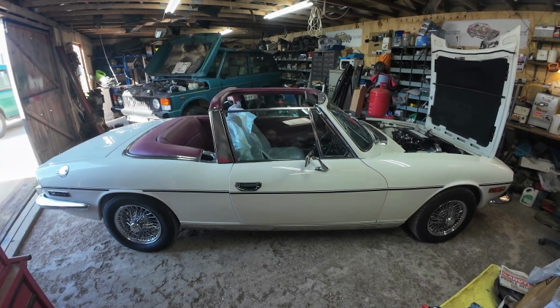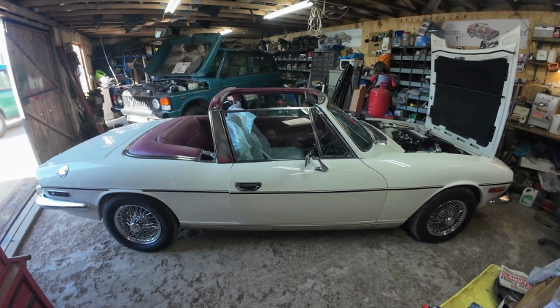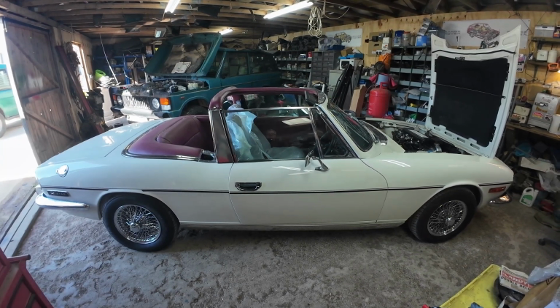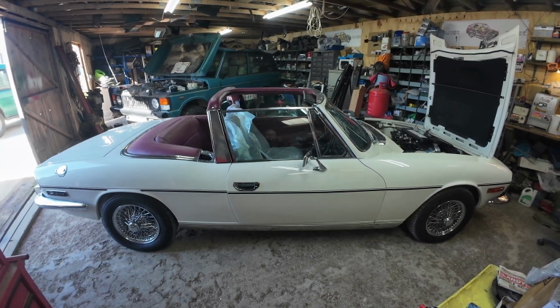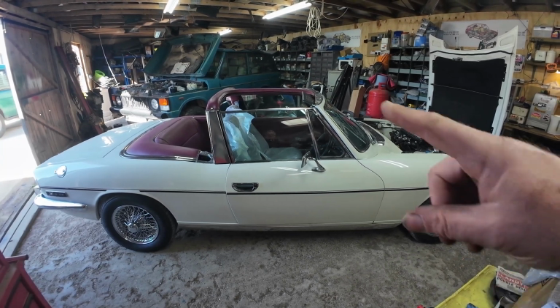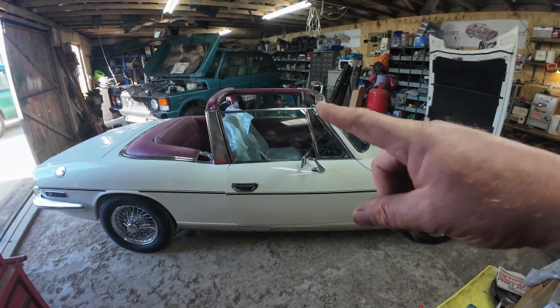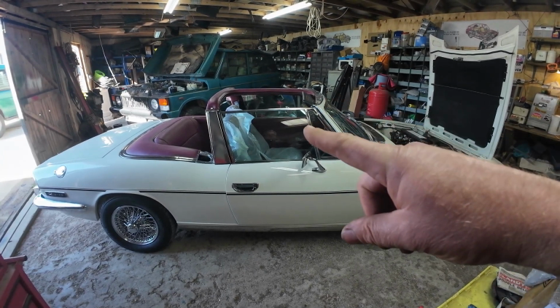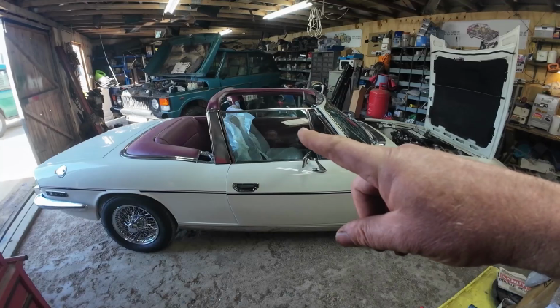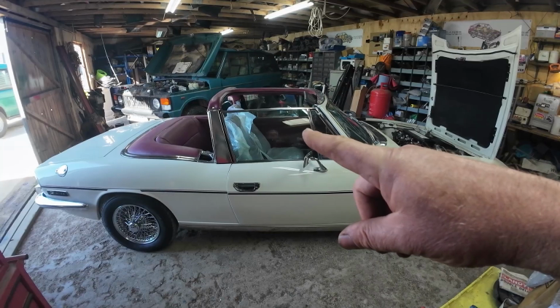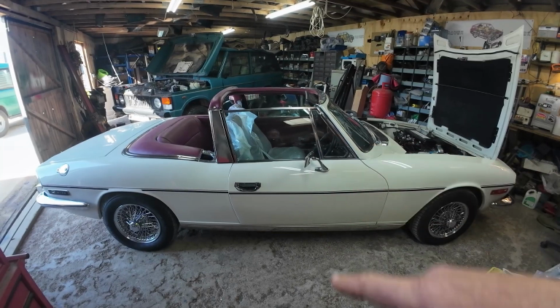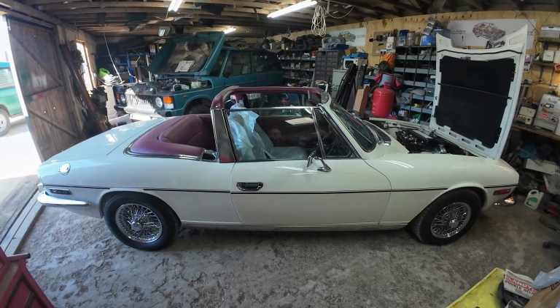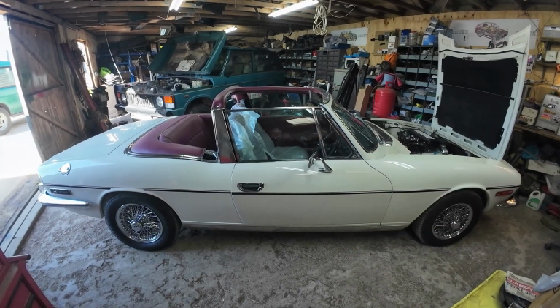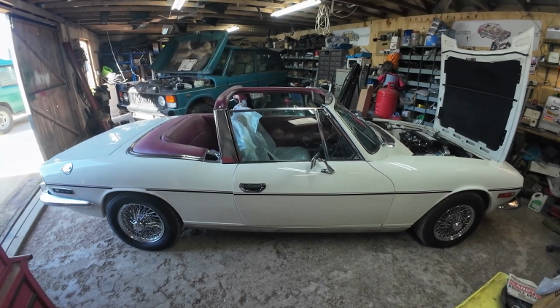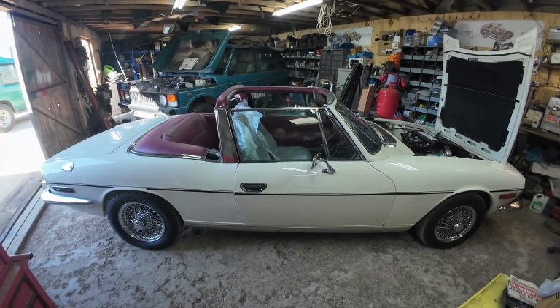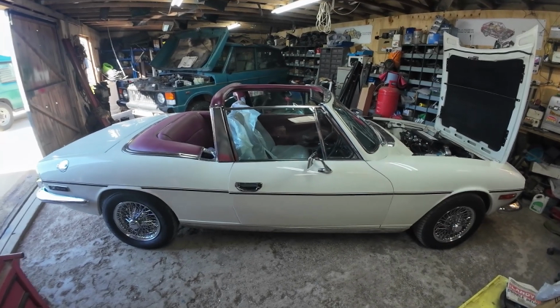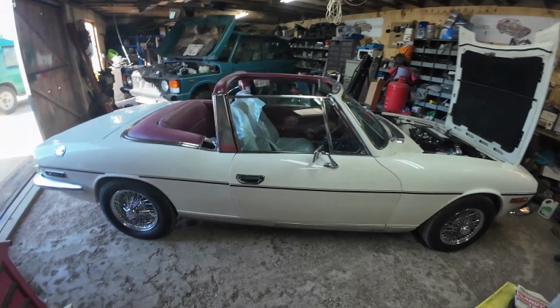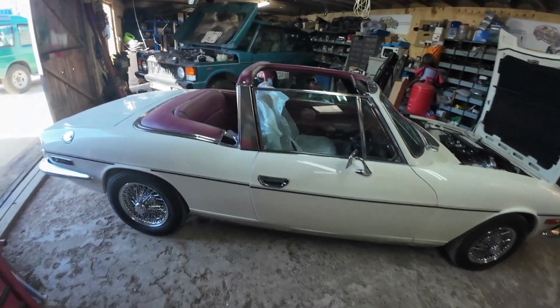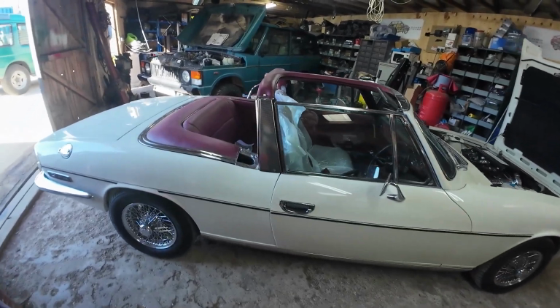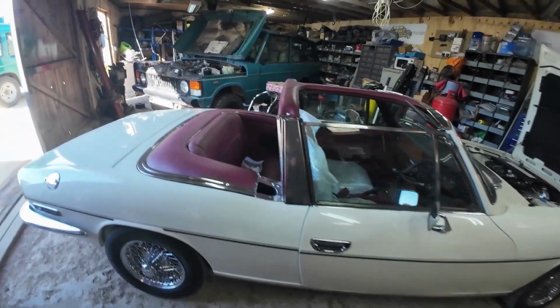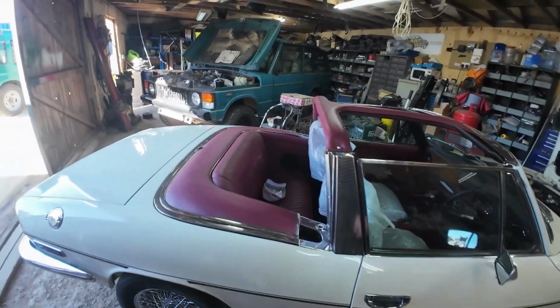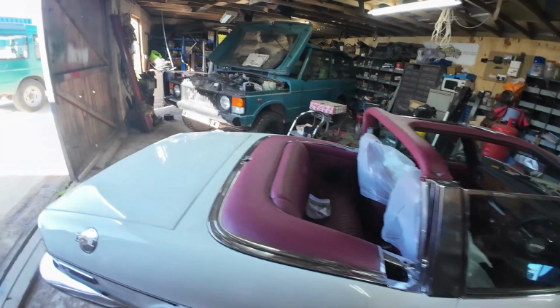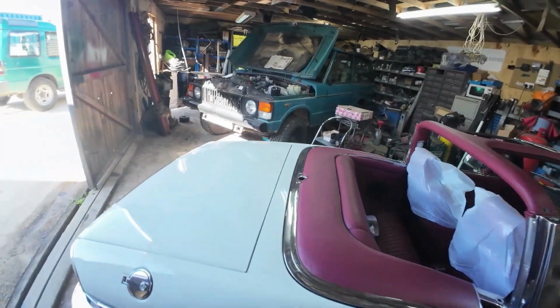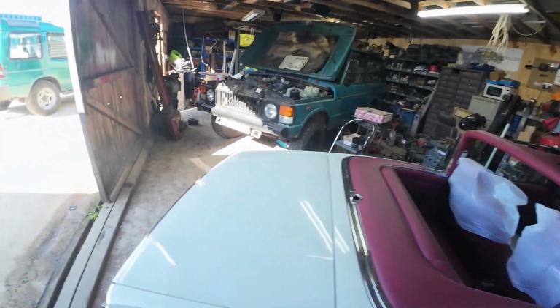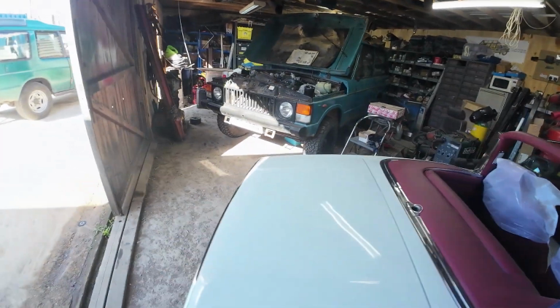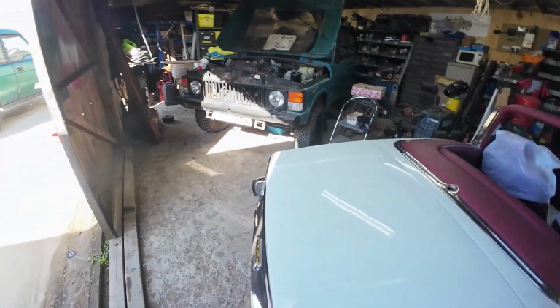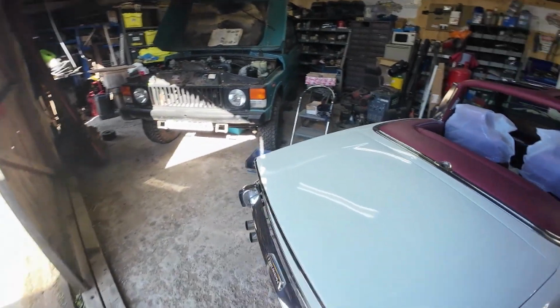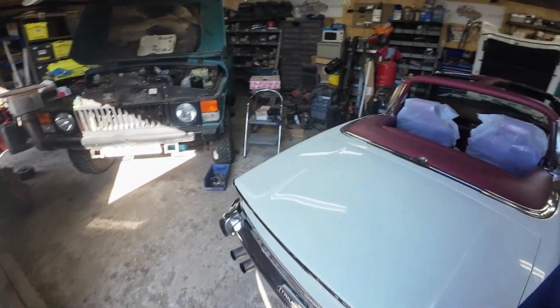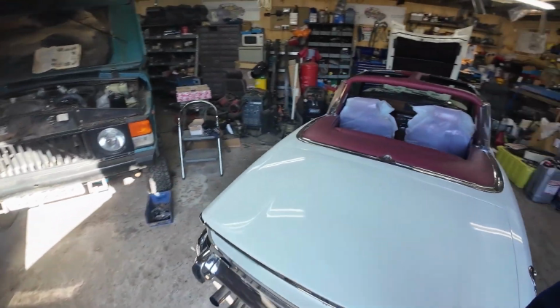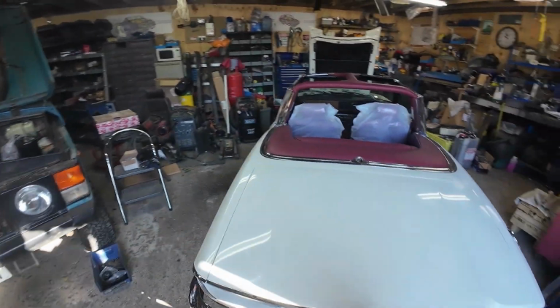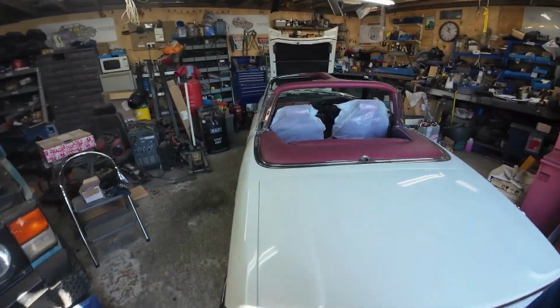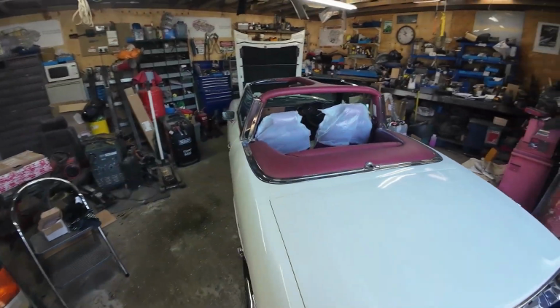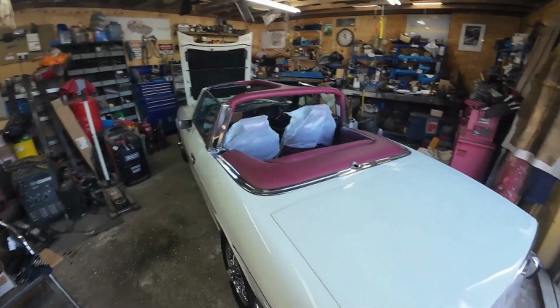White Stag's back in the workshop and I'm reflected in the window over there, look at that. This is the car that is the brother to mine, very, very close in age.